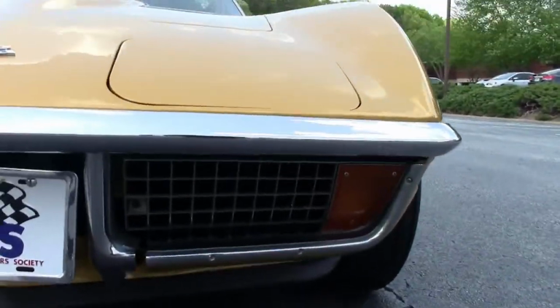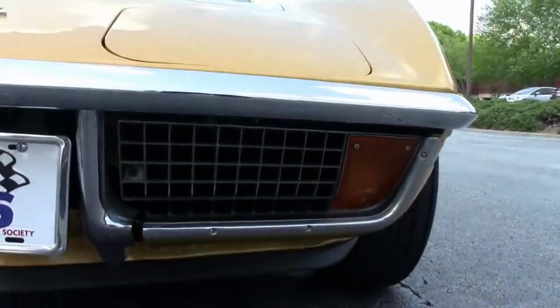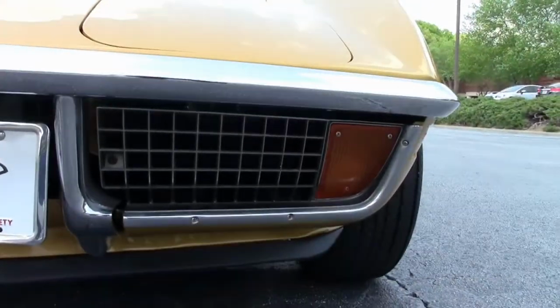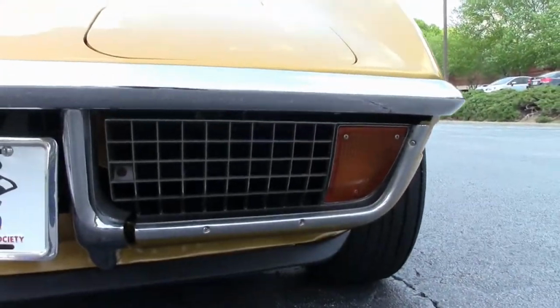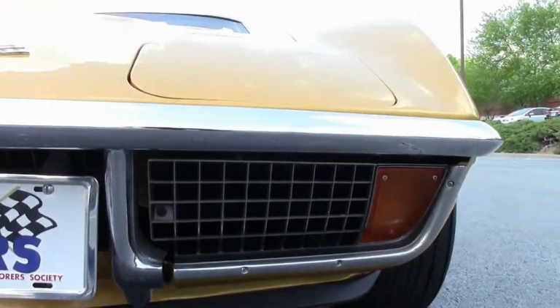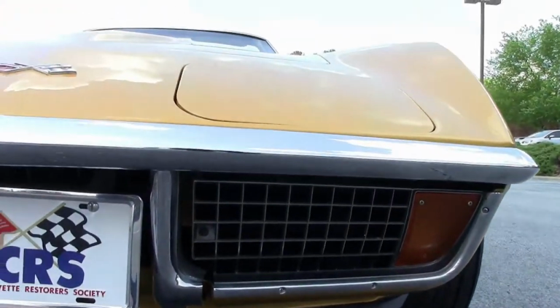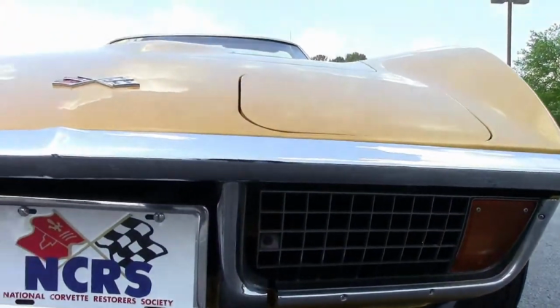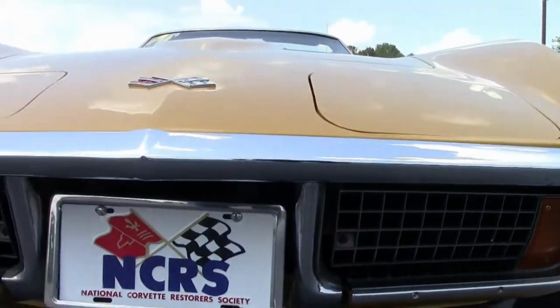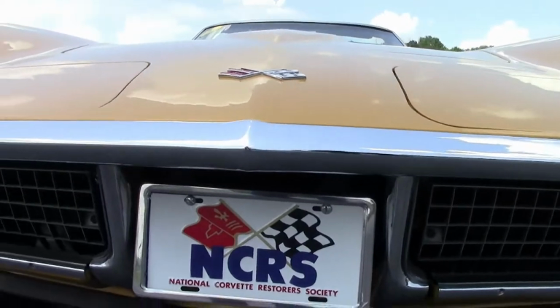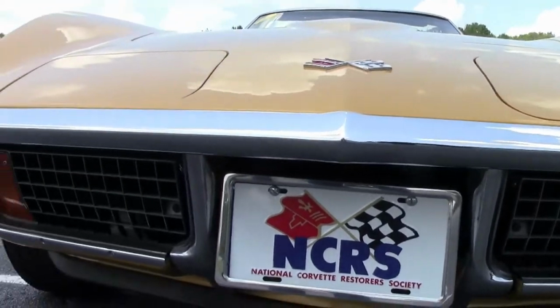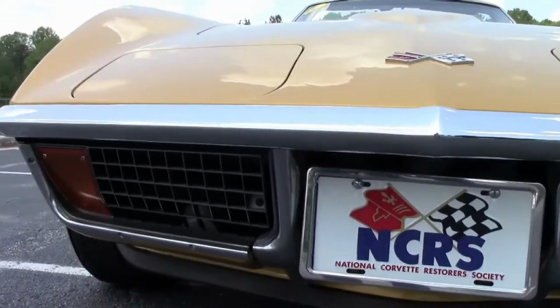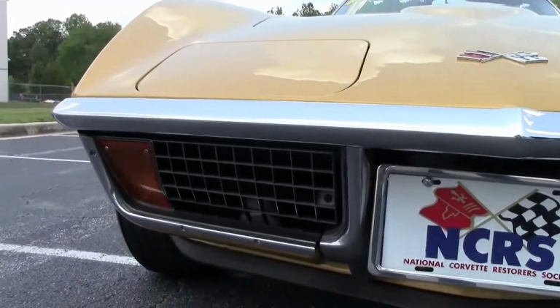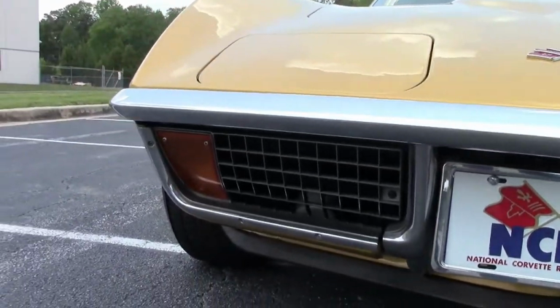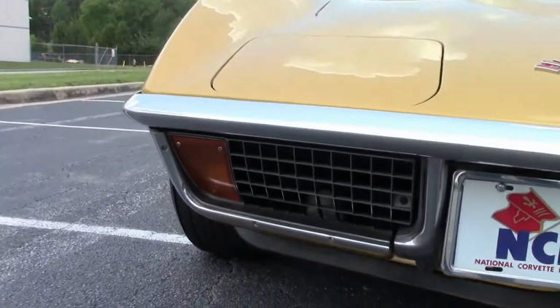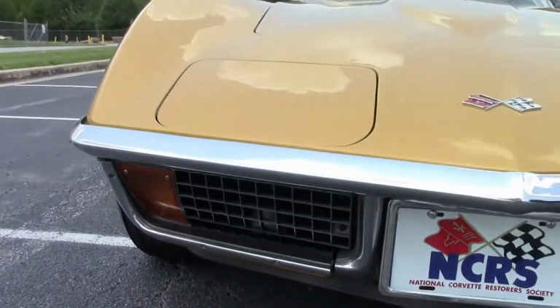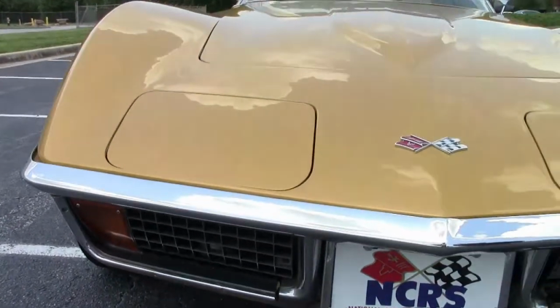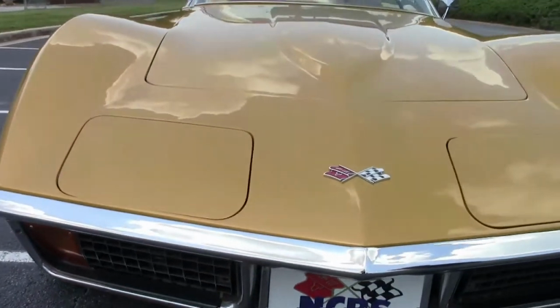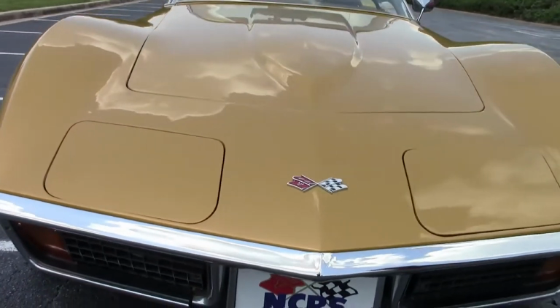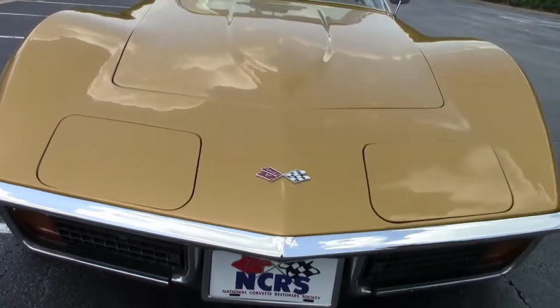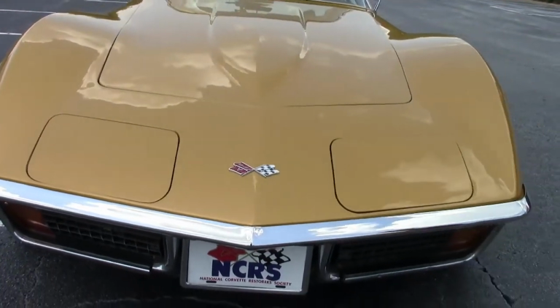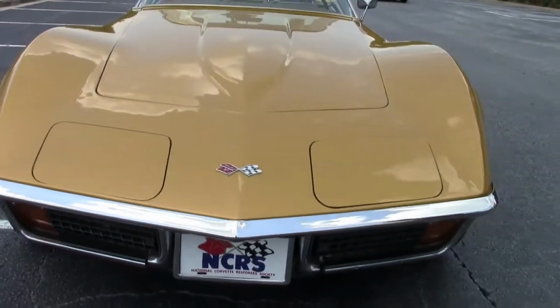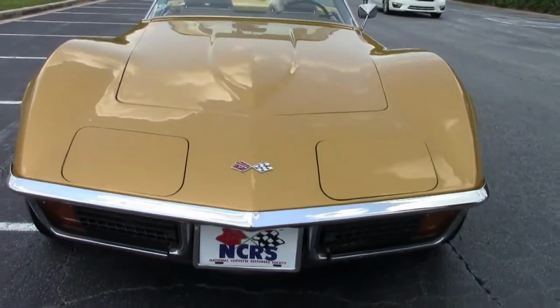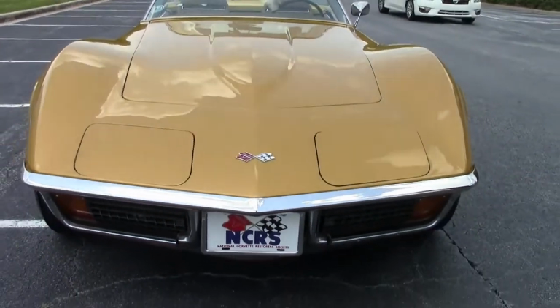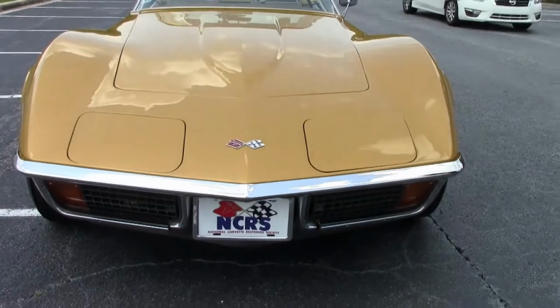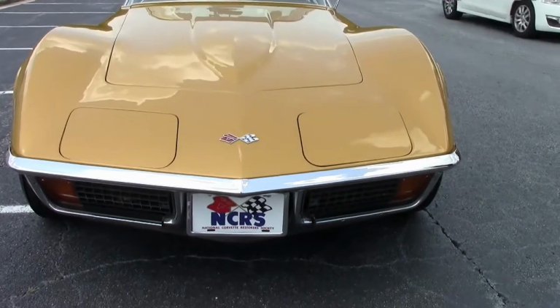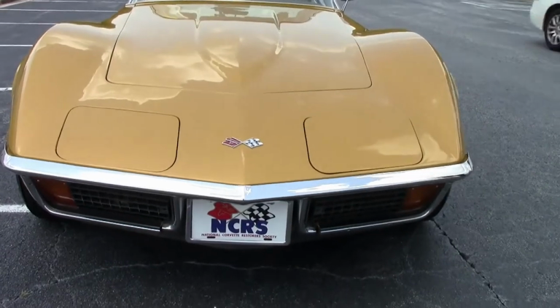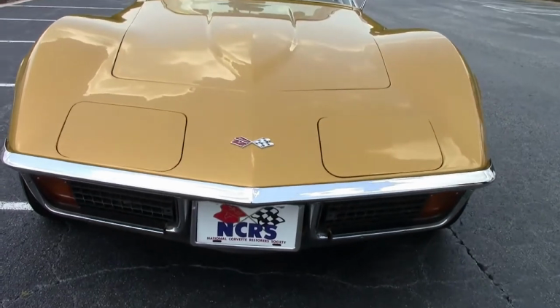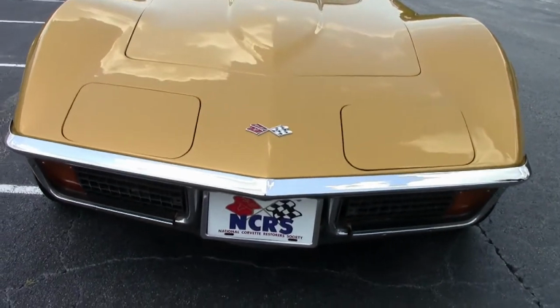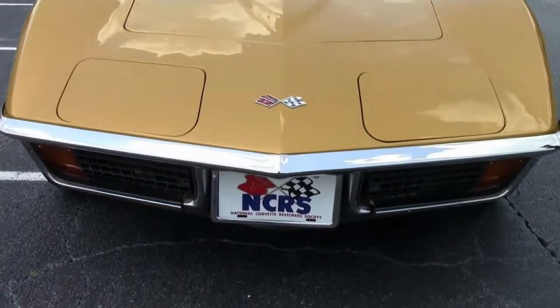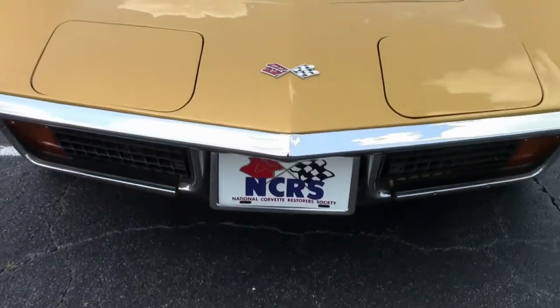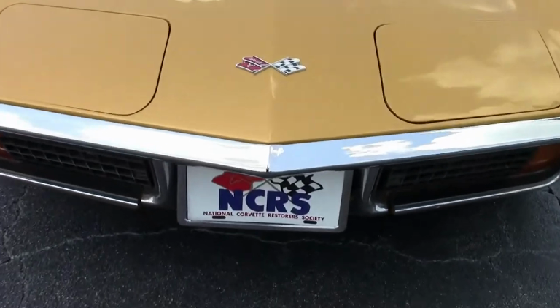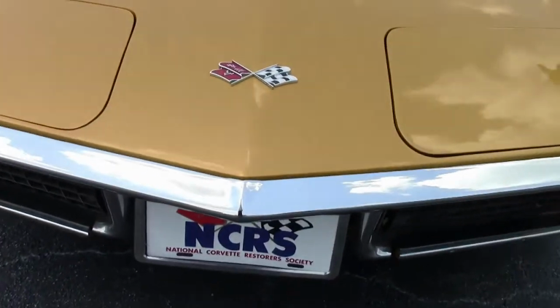Headlight buckets are working fine, rally wheels look nice and clean, and the chrome is exceptionally nice — probably one of the nicest driving cars that I've been associated with in the C3.